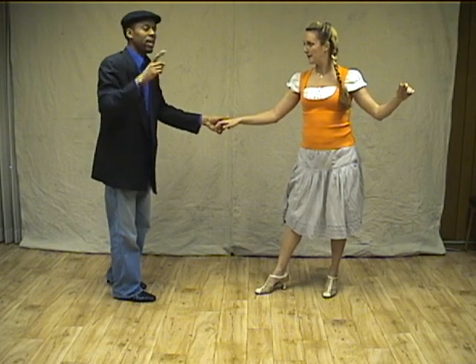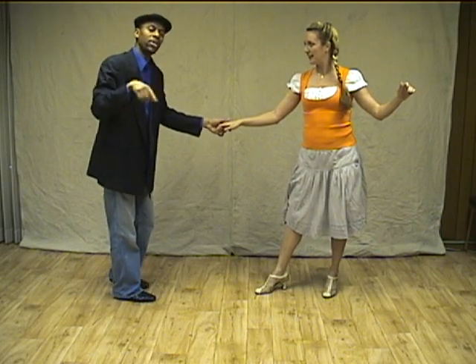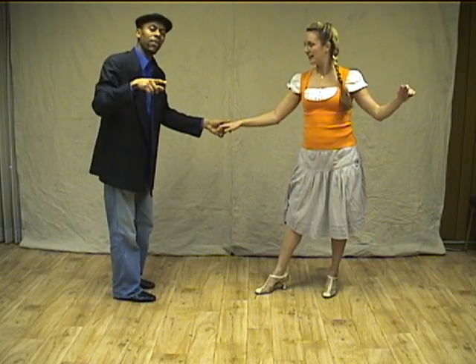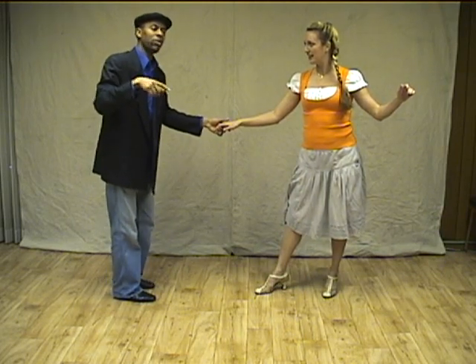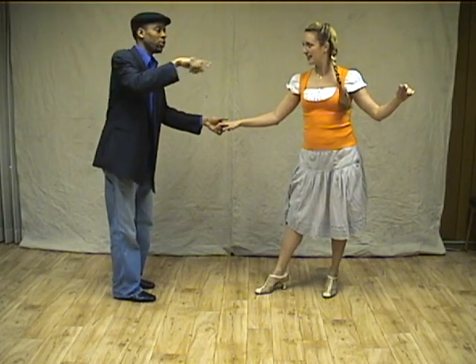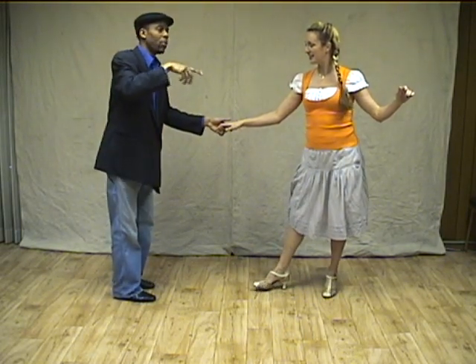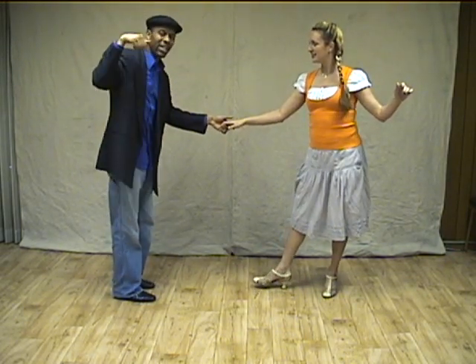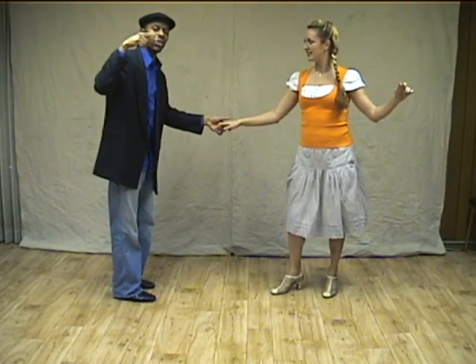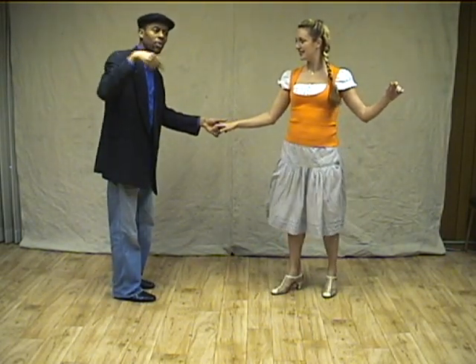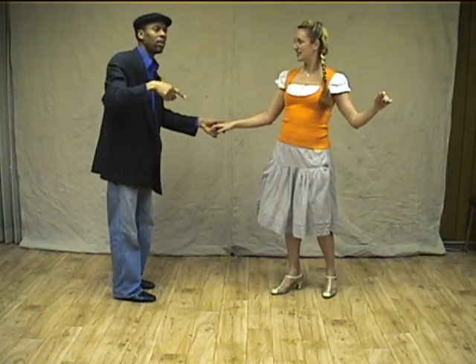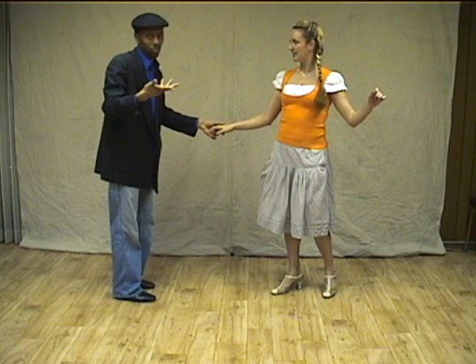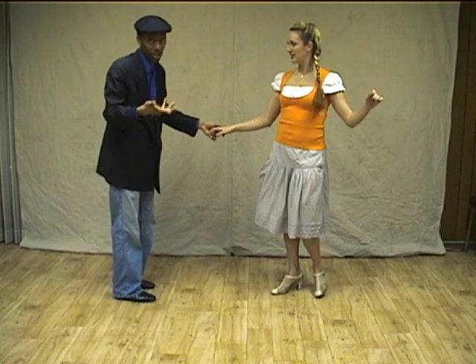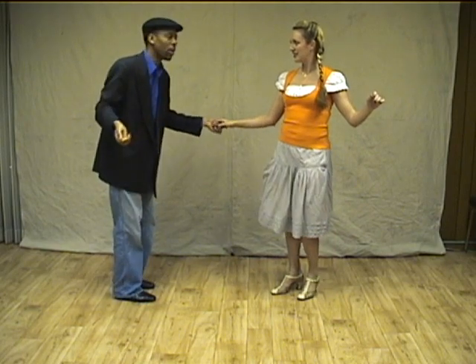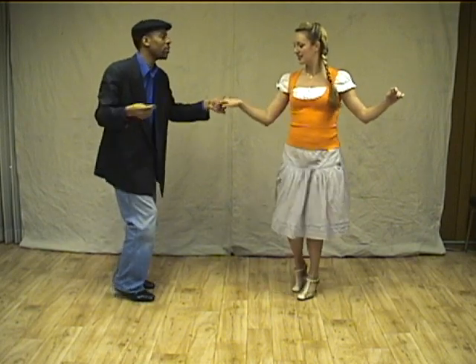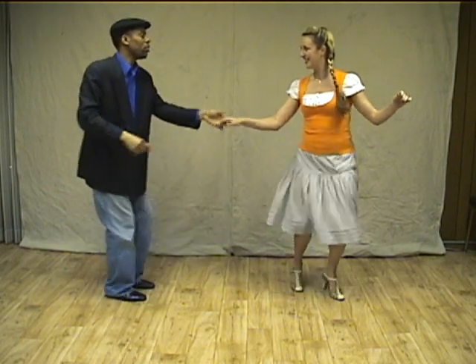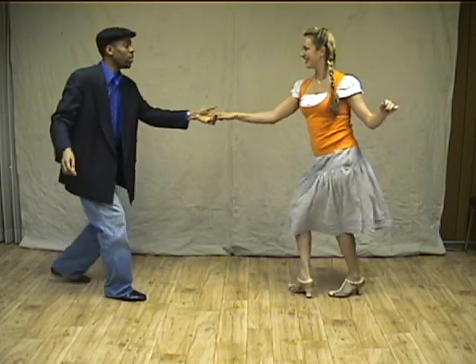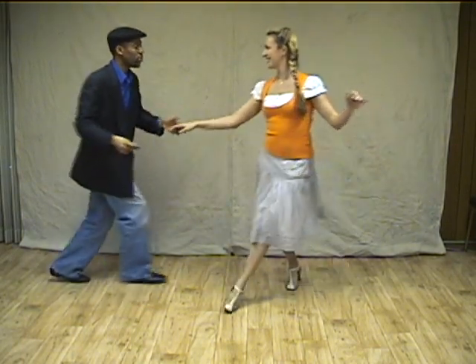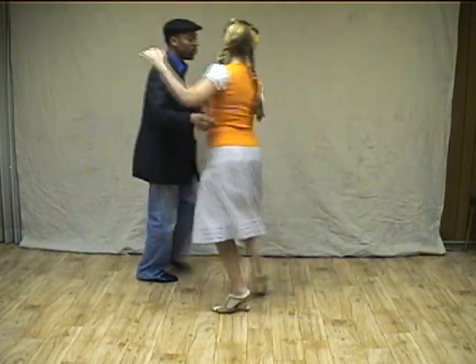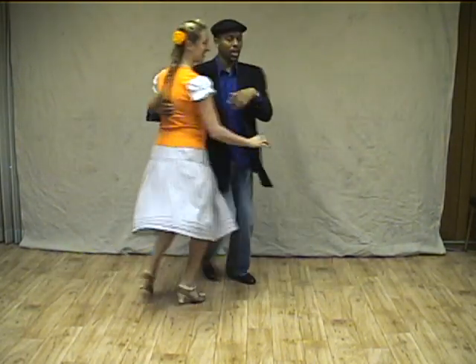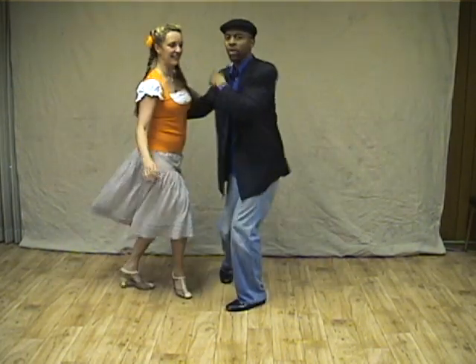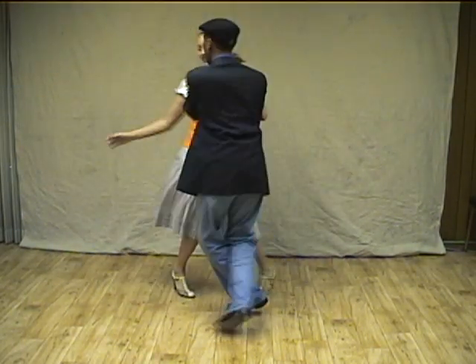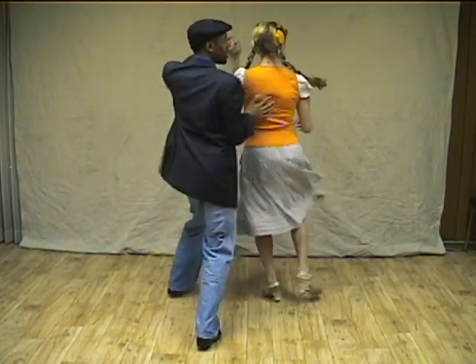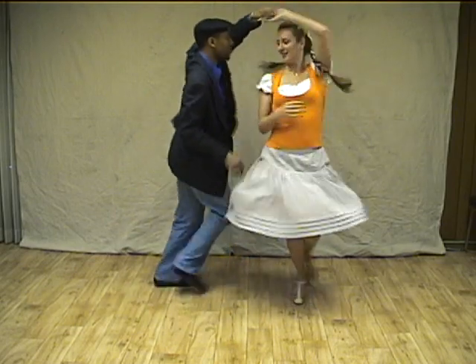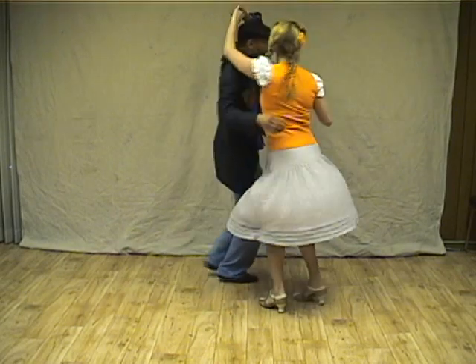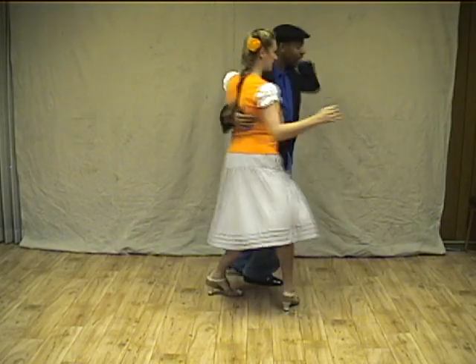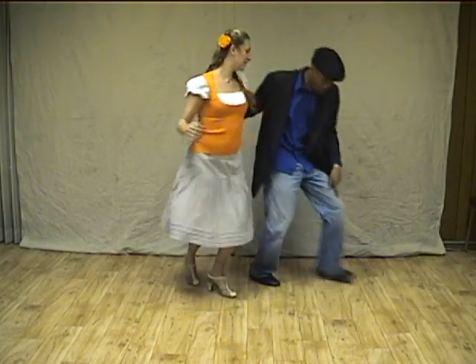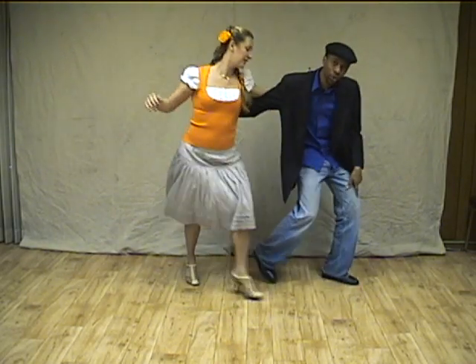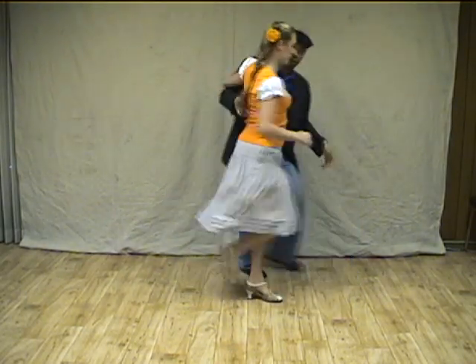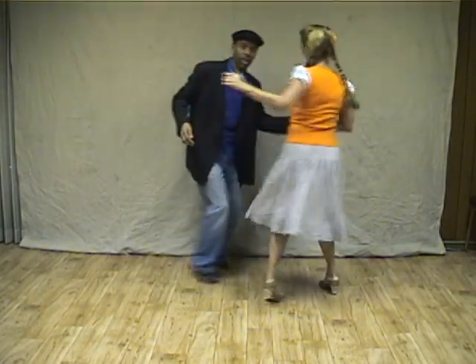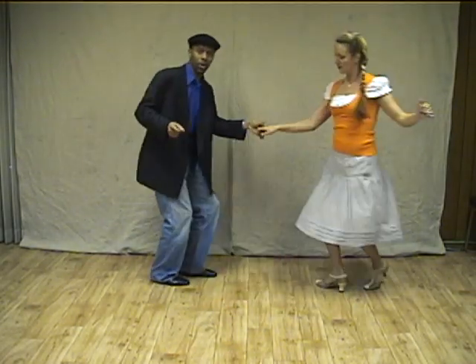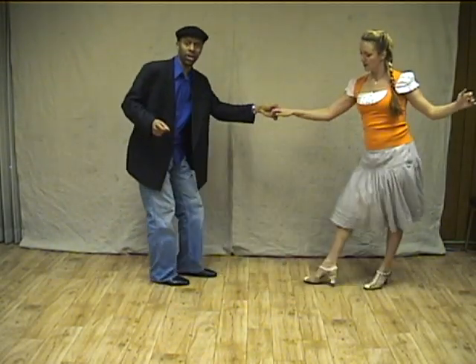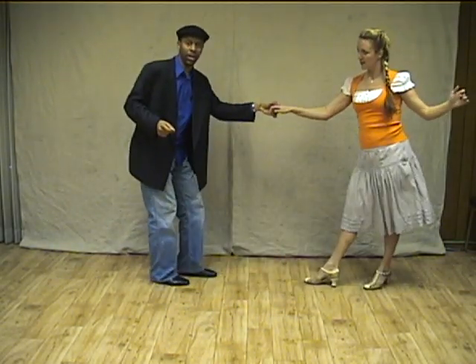Now the new stuff: the leader's going to do a swing out with kind of an inside turn for the follow. You'll see what I'm talking about. We're going to go one, two, three, and four, five, six, seven, and eight. One, two, four, three, four.